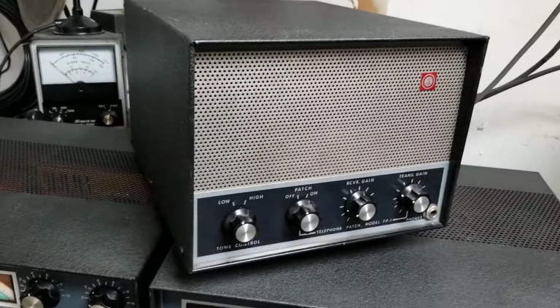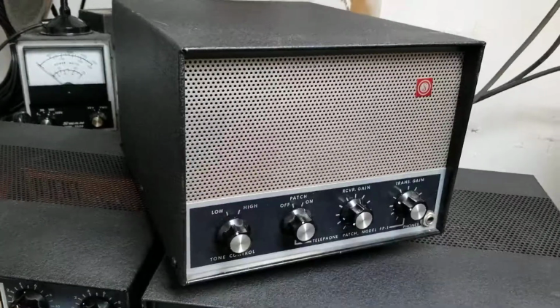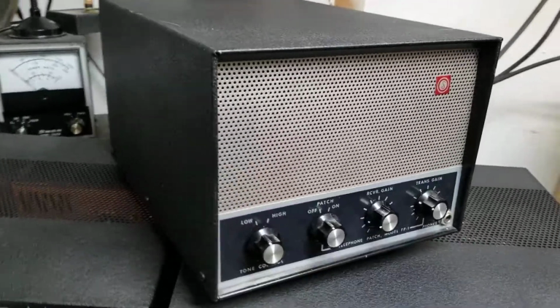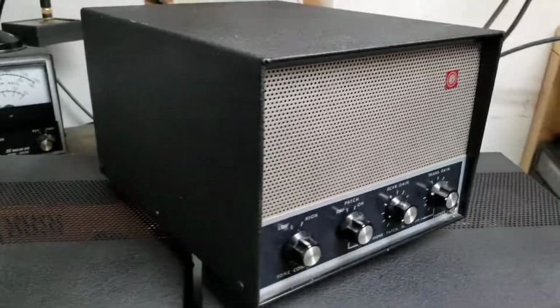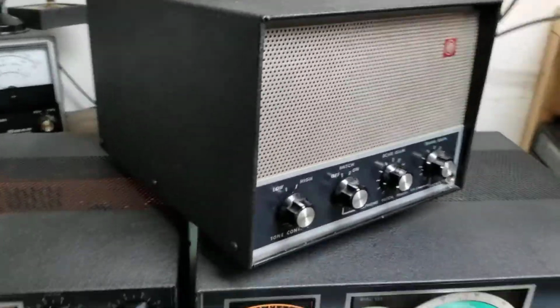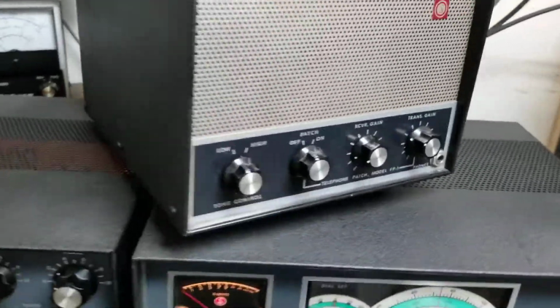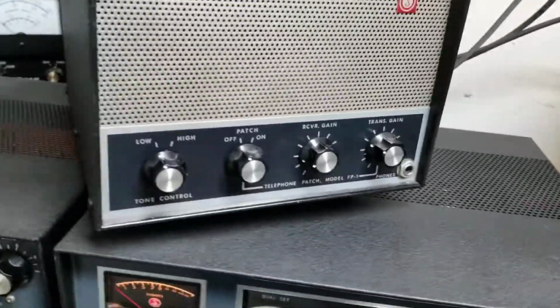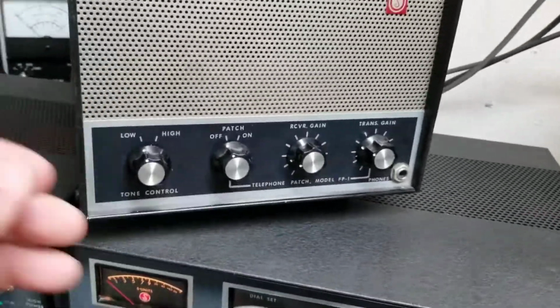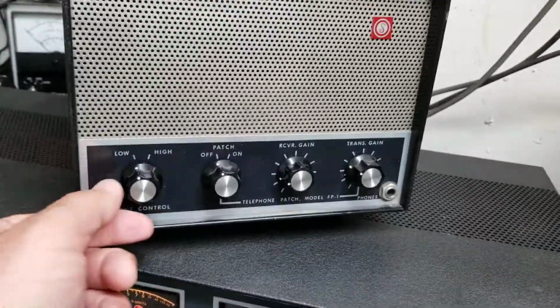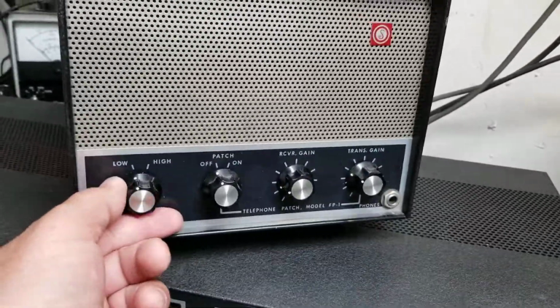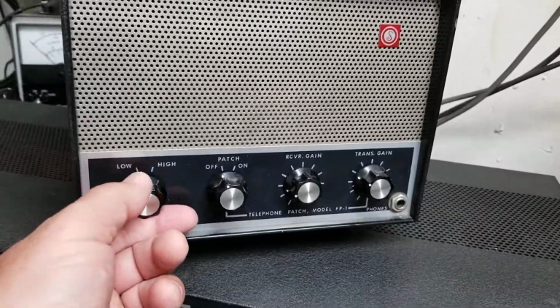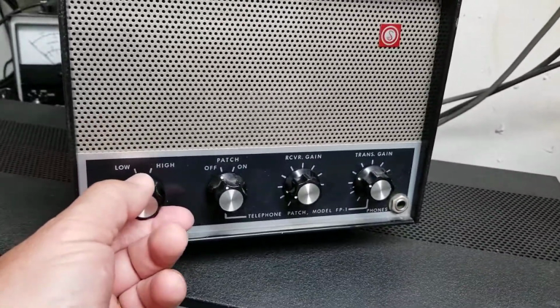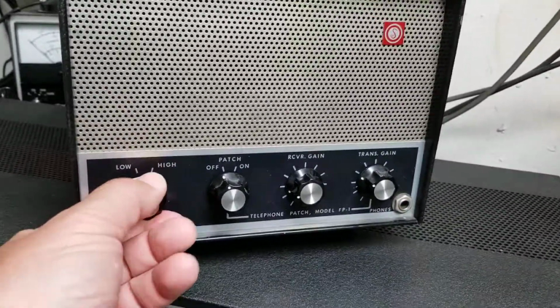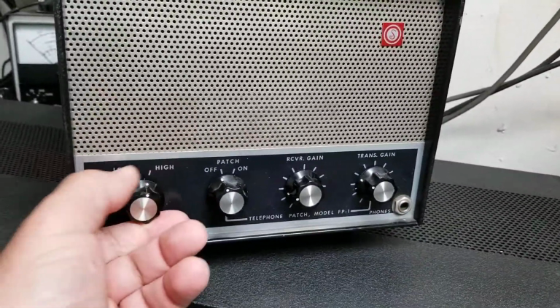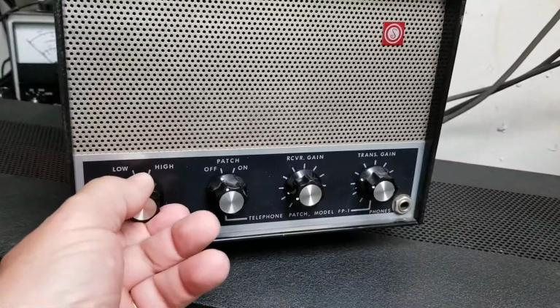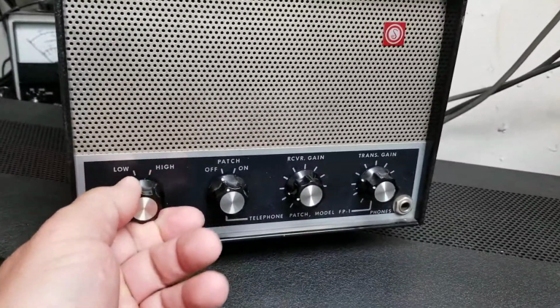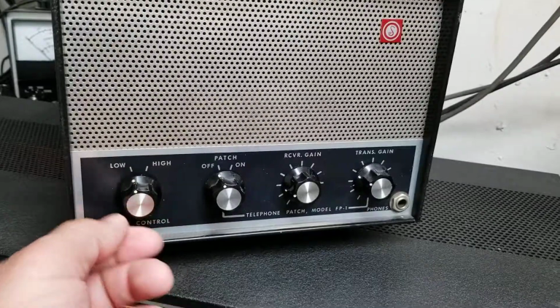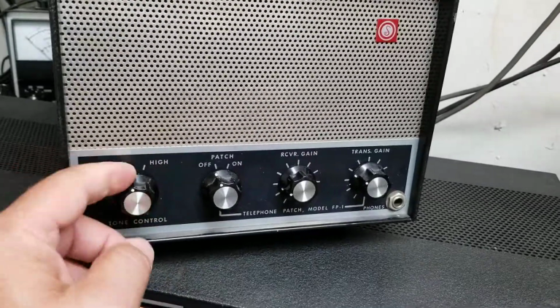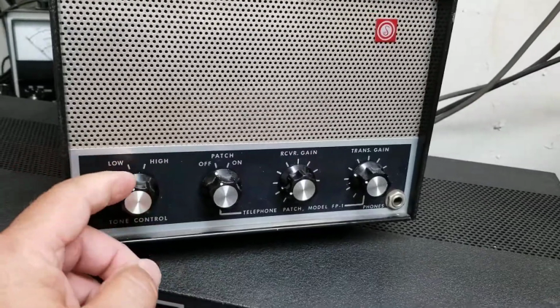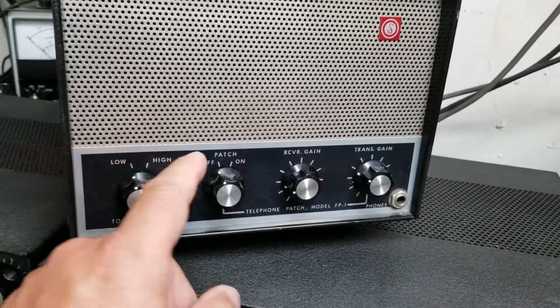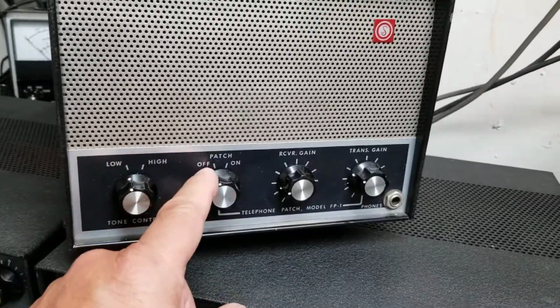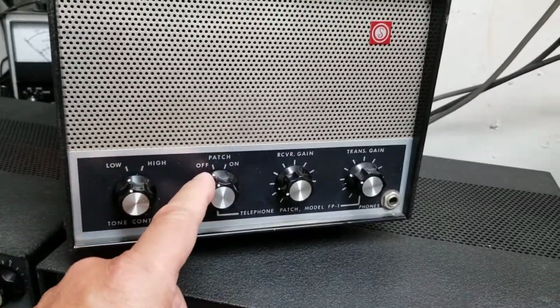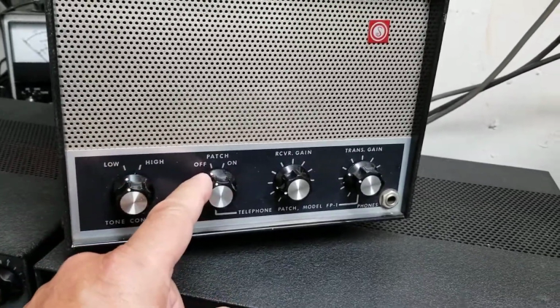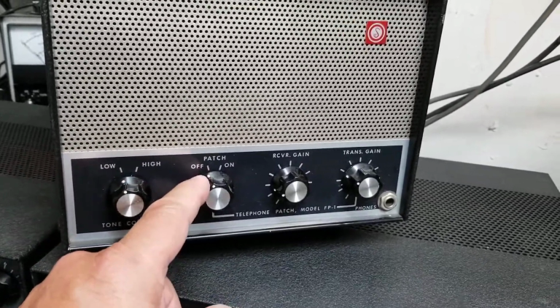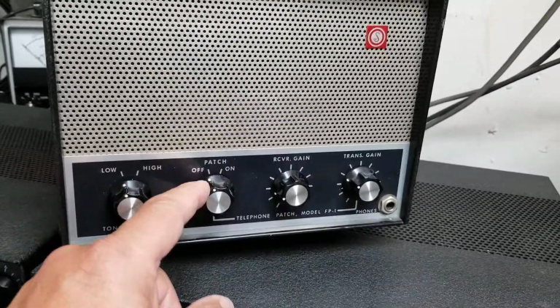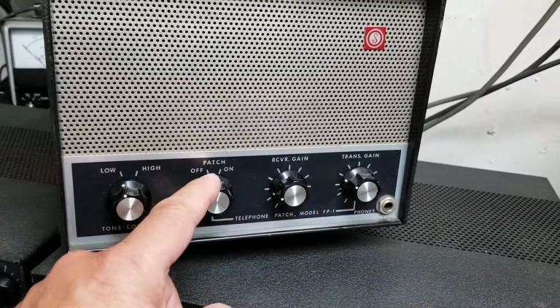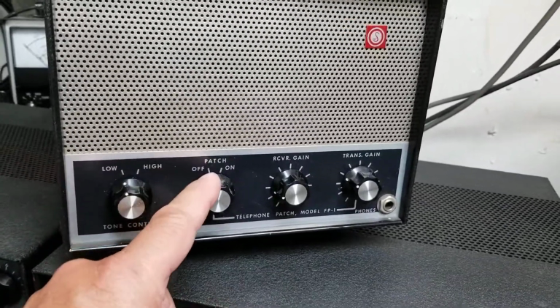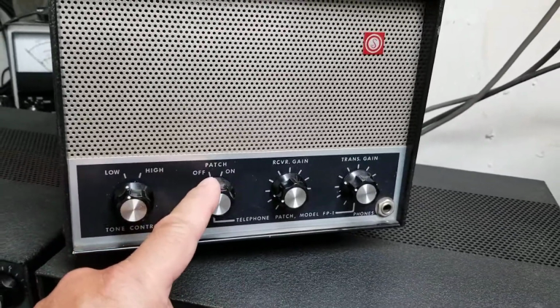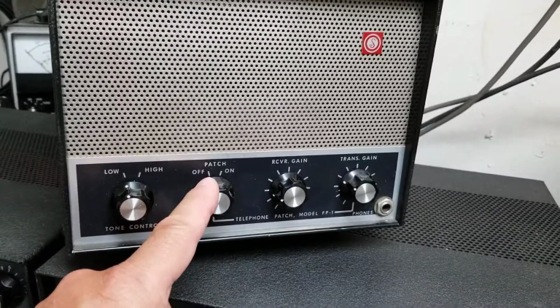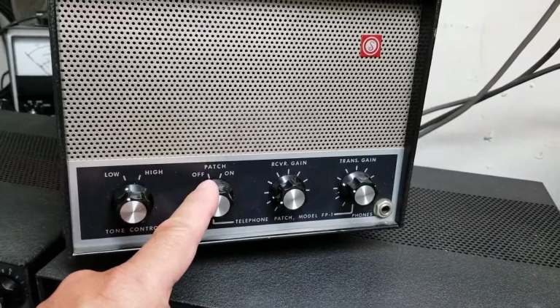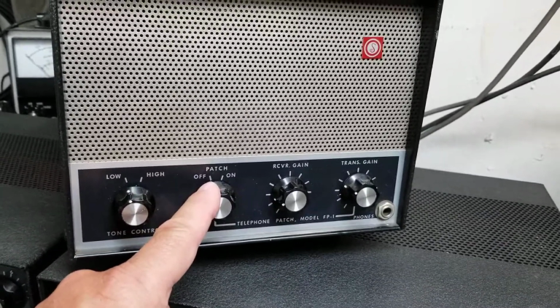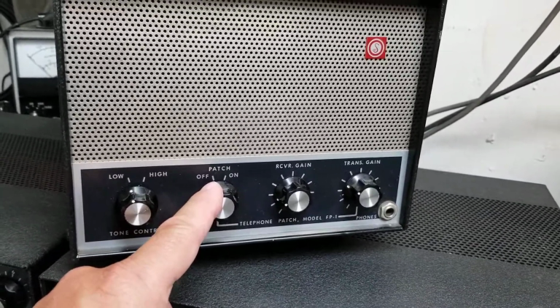I just want to tell you what they look like in the front here. There's a high and low for tone control, which is a nice little feature. And of course you have your phone patch, which is rarely used anymore.